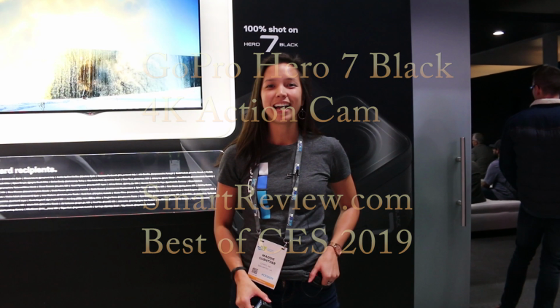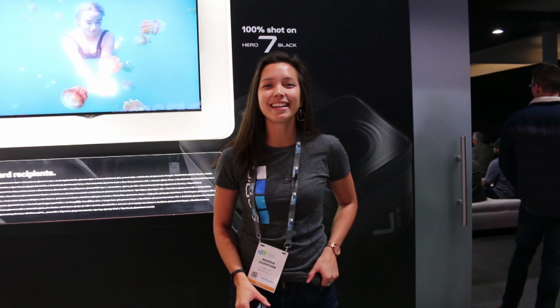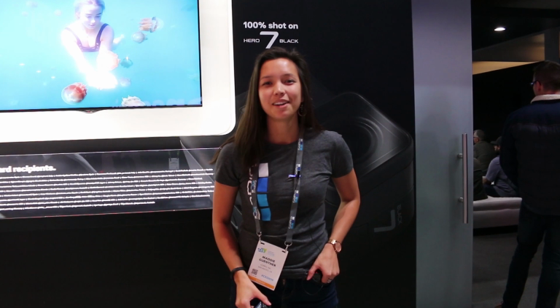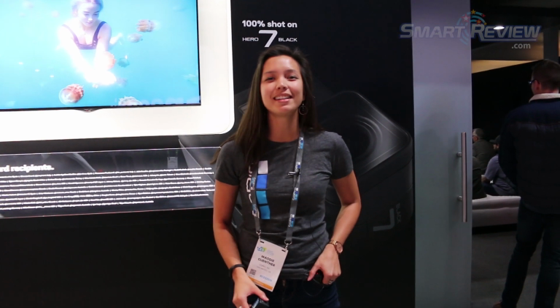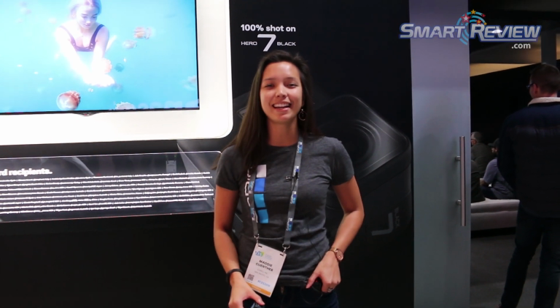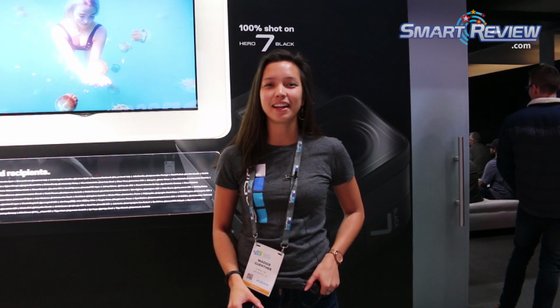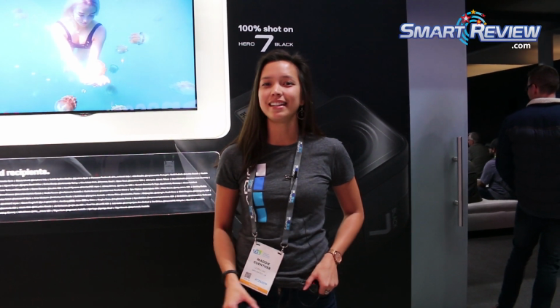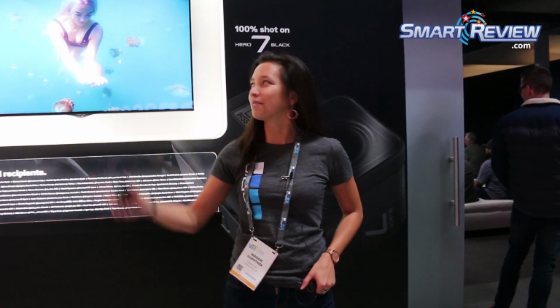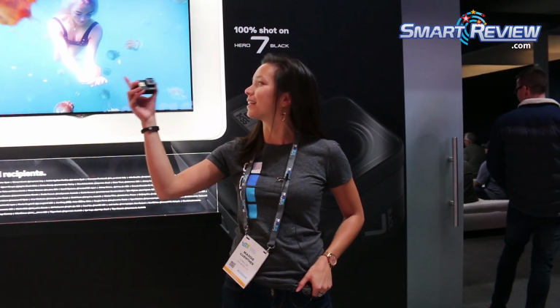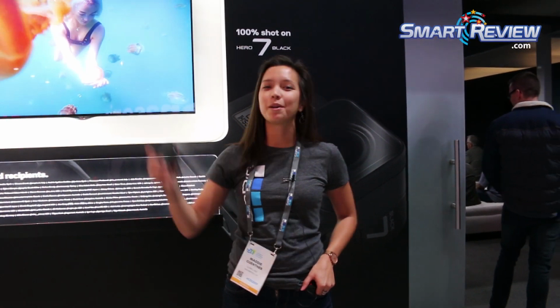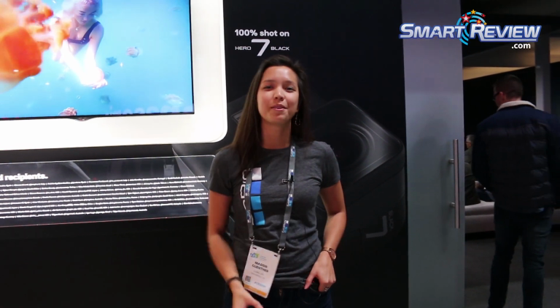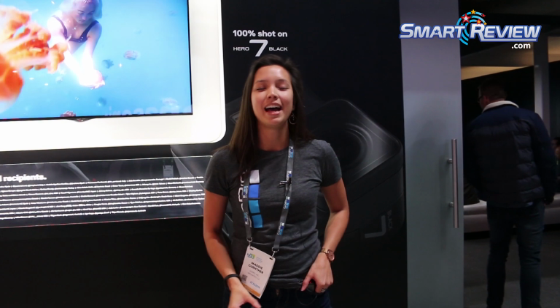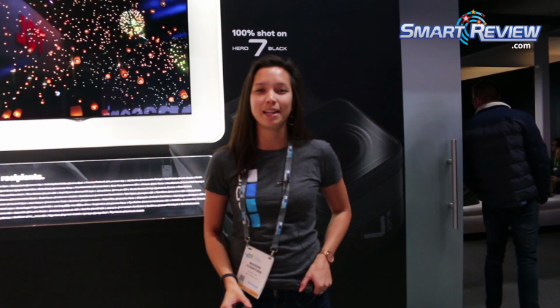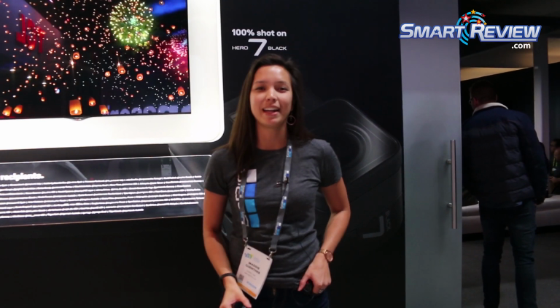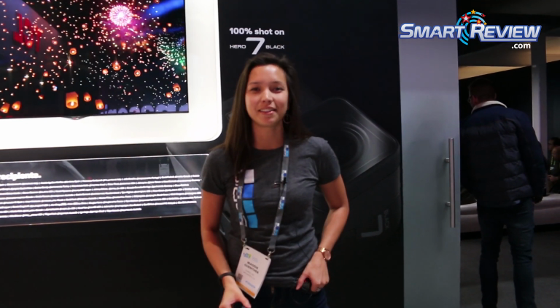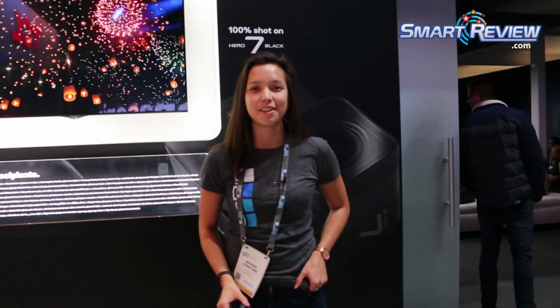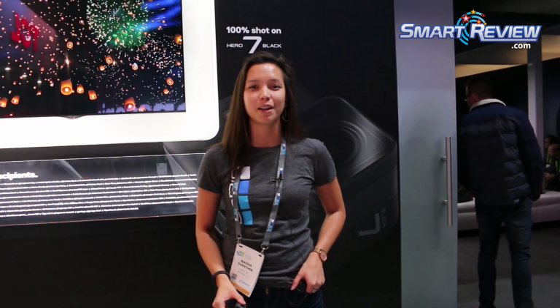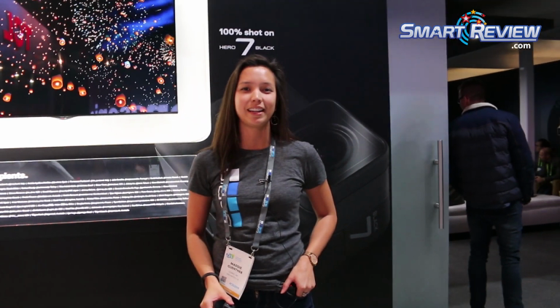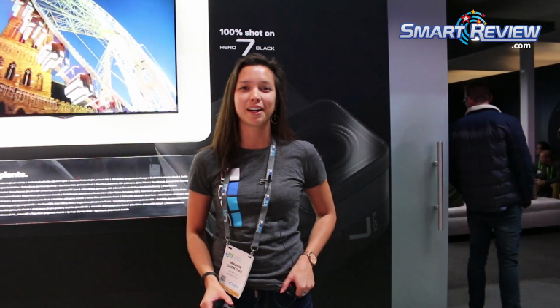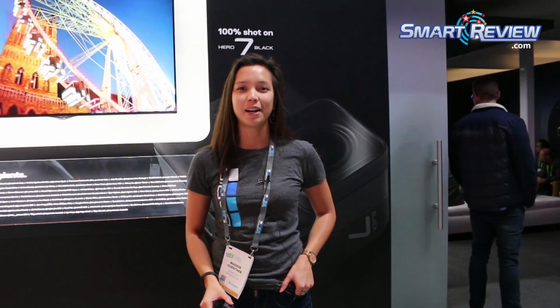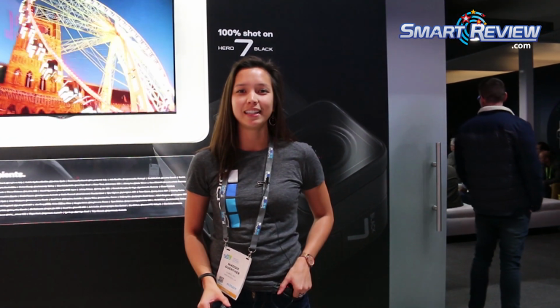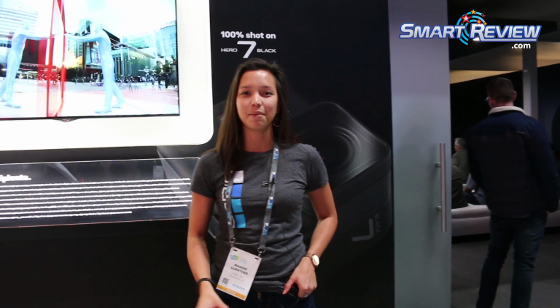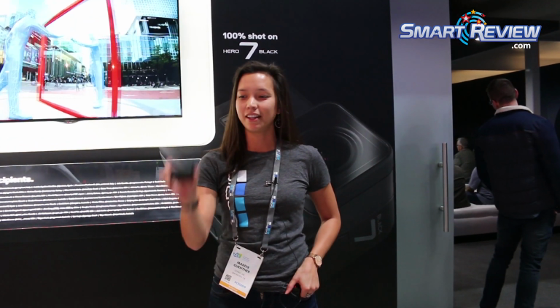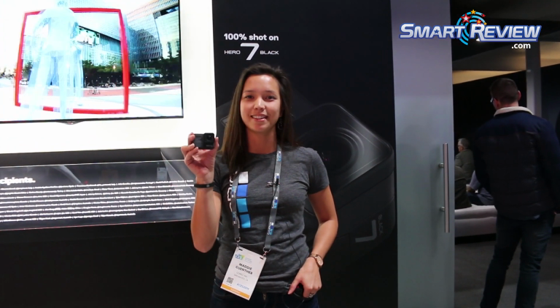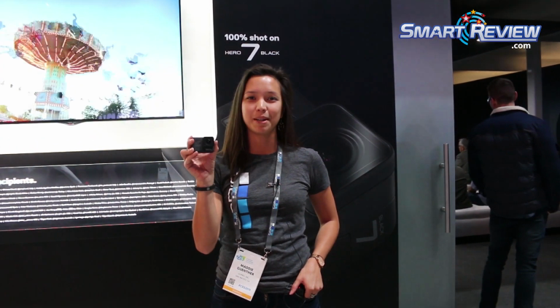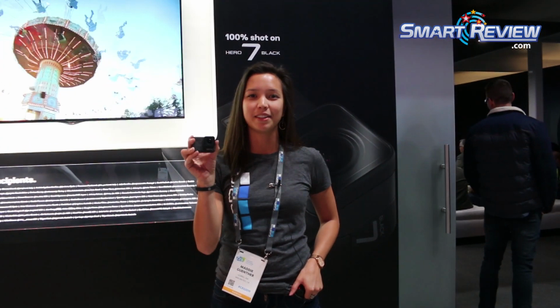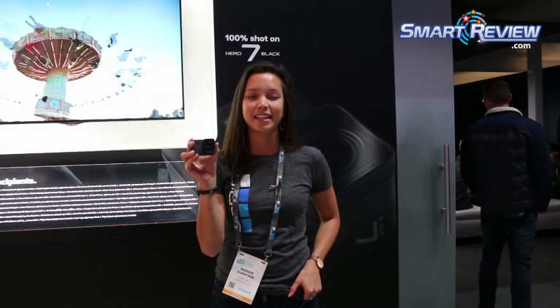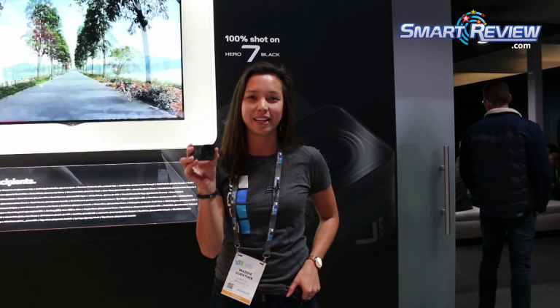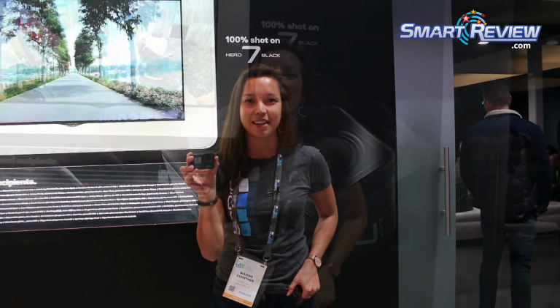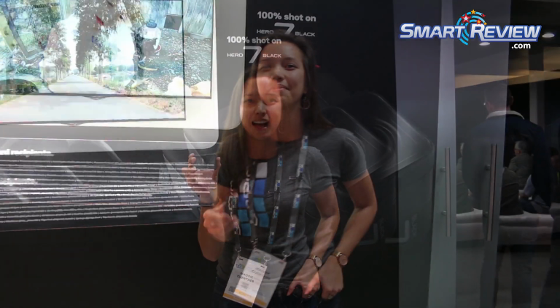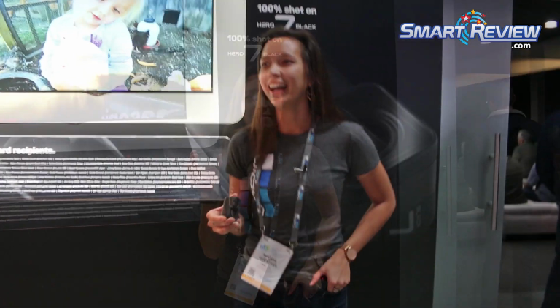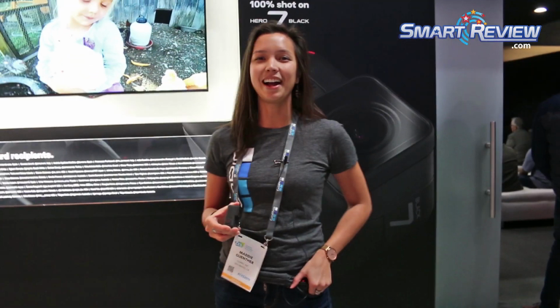Hi guys, we're at CES 2019 and we're at the GoPro booth. My name is Maddie Gunther and I do product marketing for GoPro, and I'm going to tell you guys a little bit about the newest camera here, the Hero 7 Black.